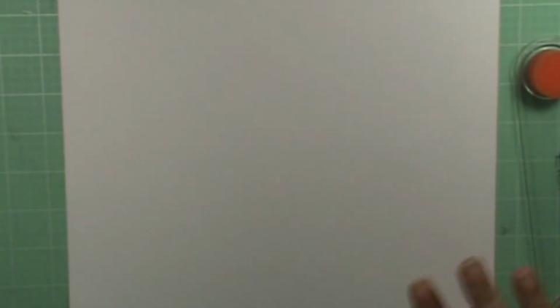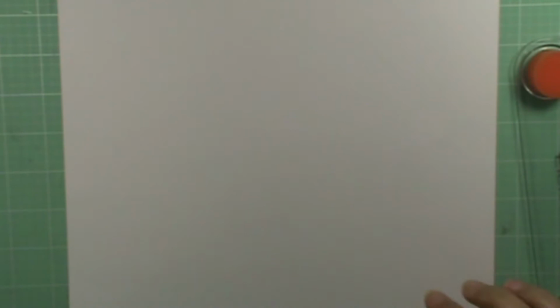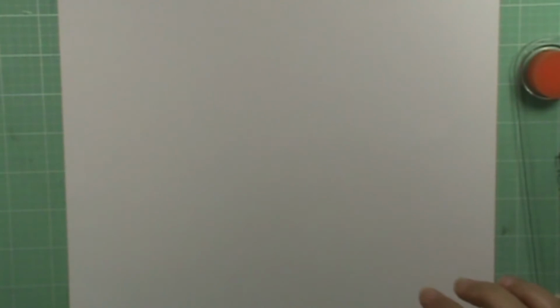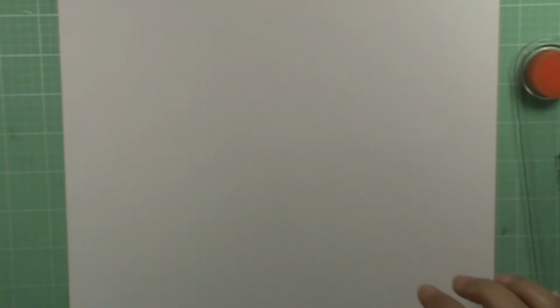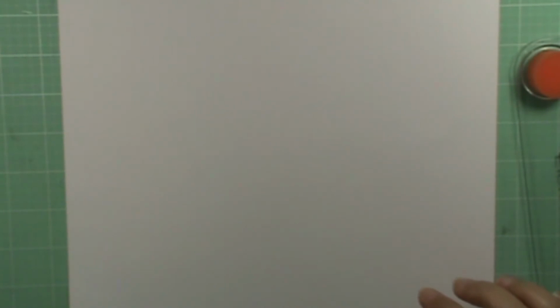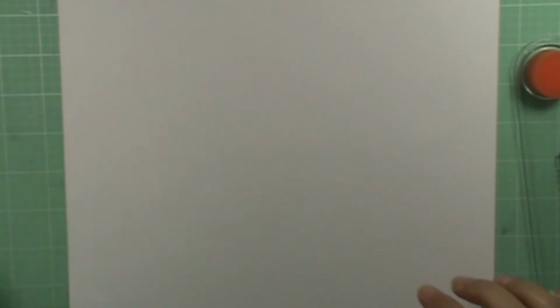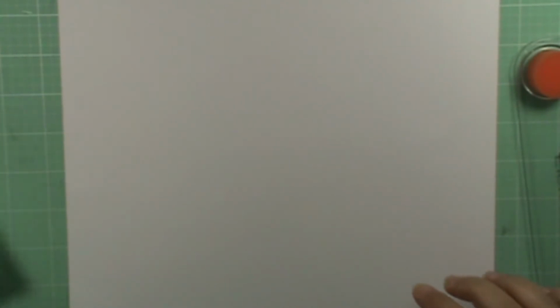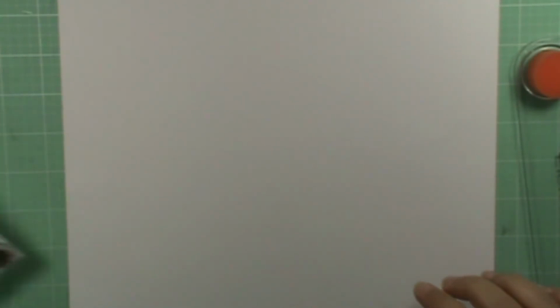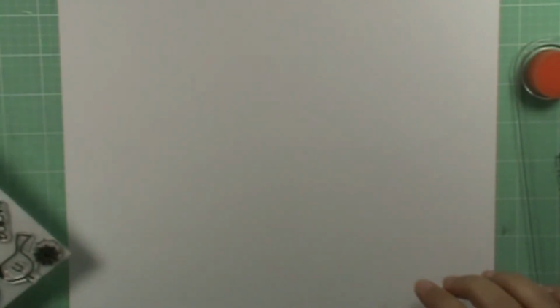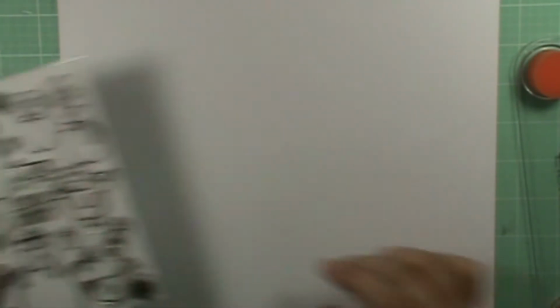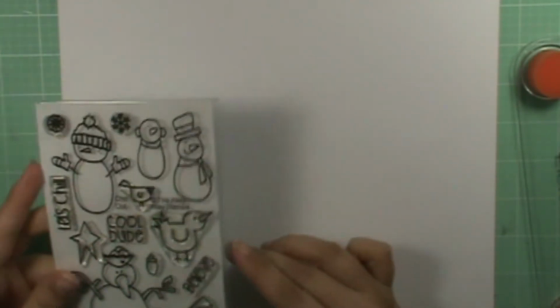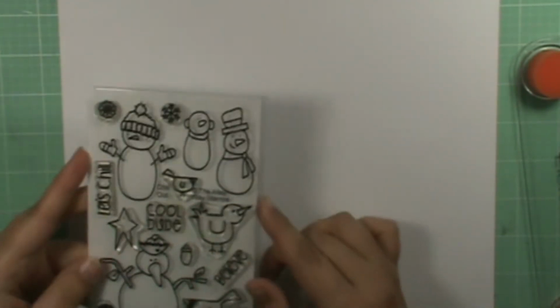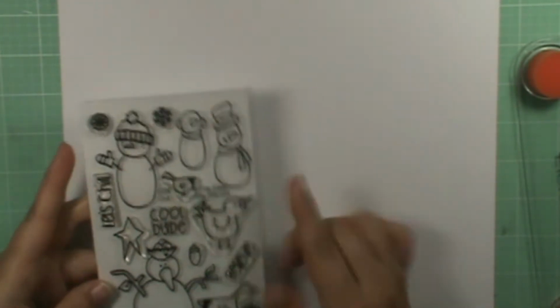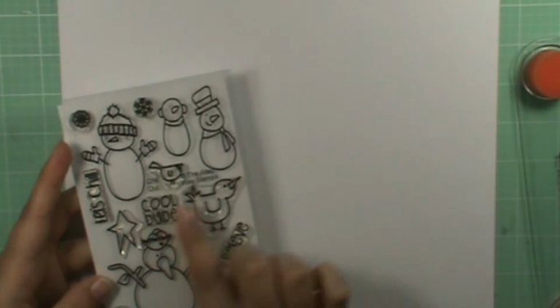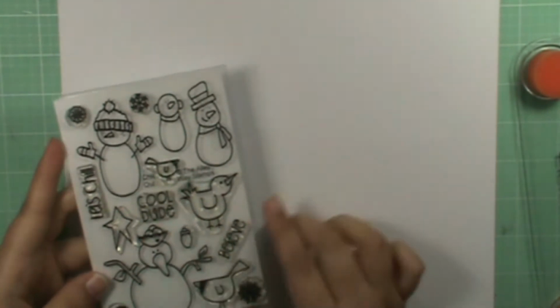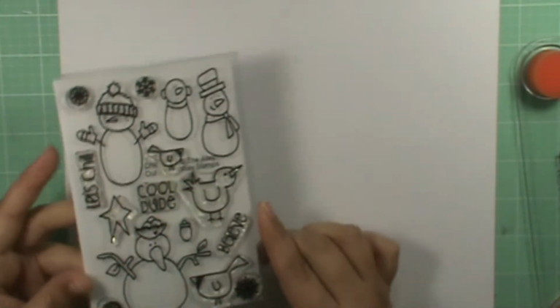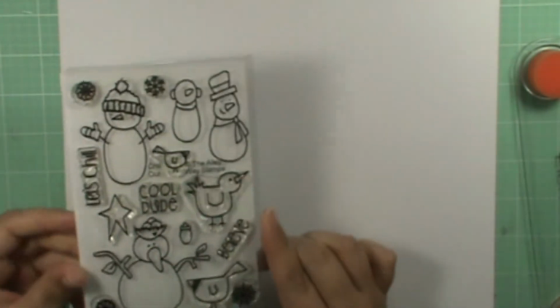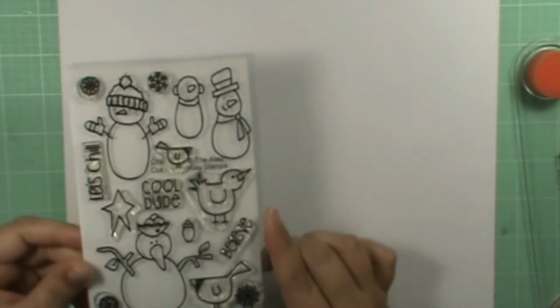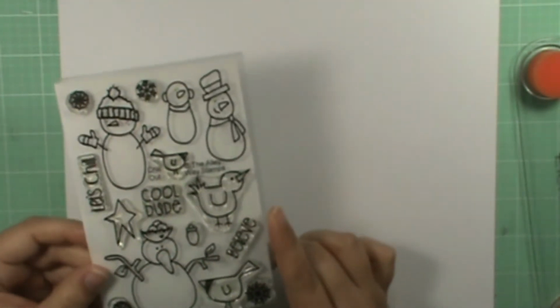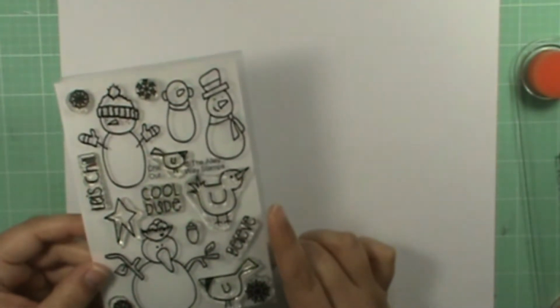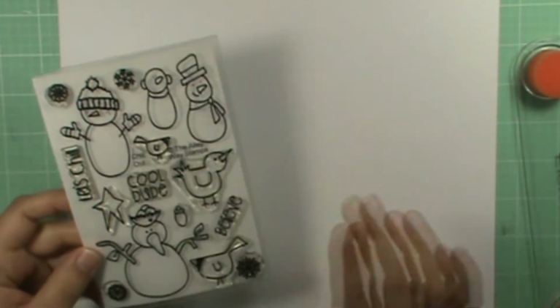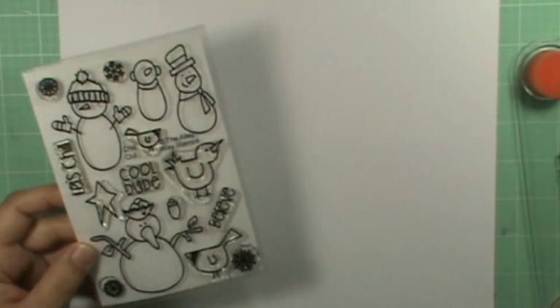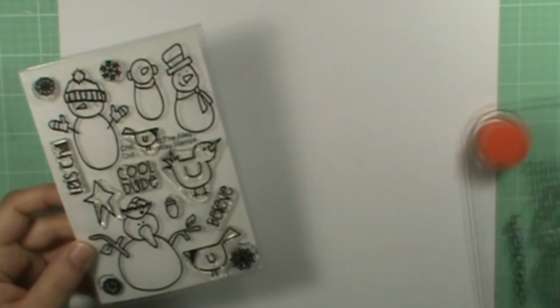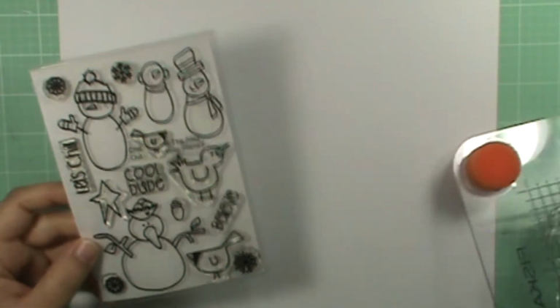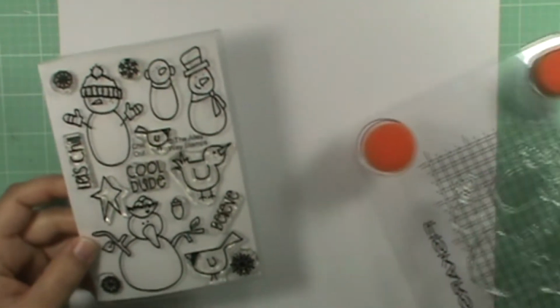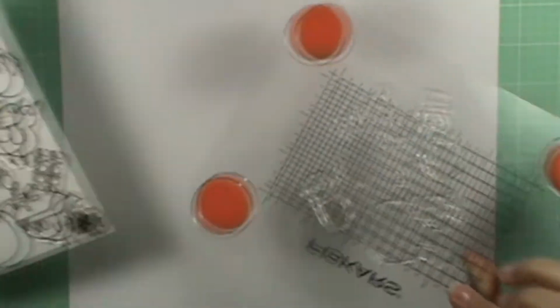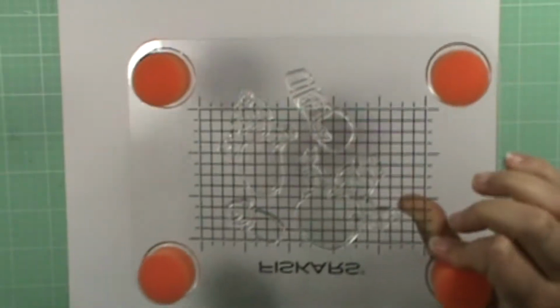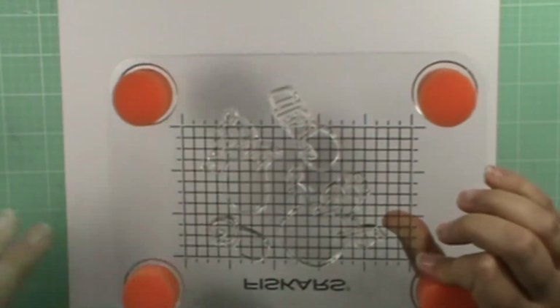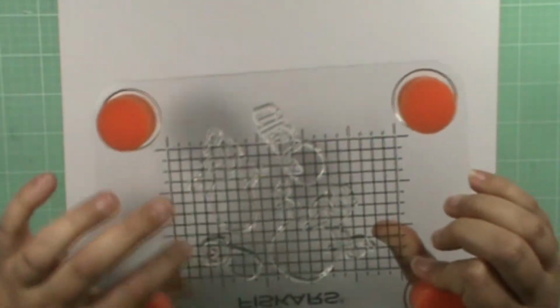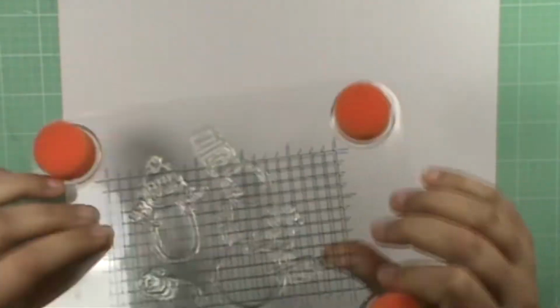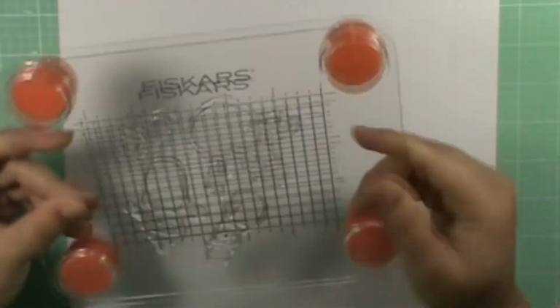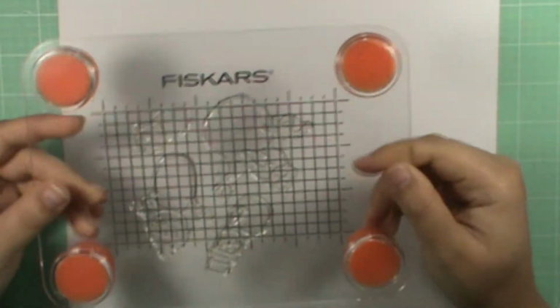Hey everyone! I am going to be making a card using the new stamp set from Alleyway Stamps called Chill Out. It's this cute little snowman set and I've taken all the snowmen off the set and placed them onto my Fisker stamp press here.